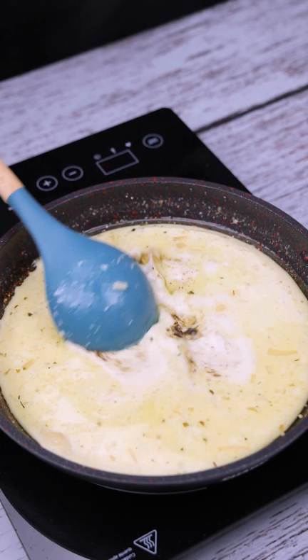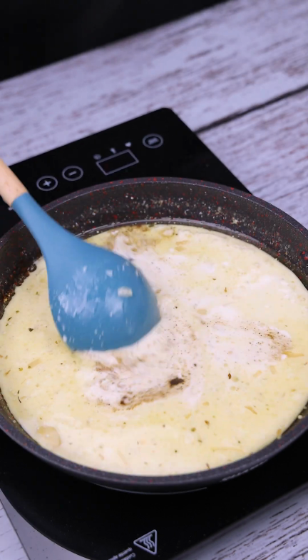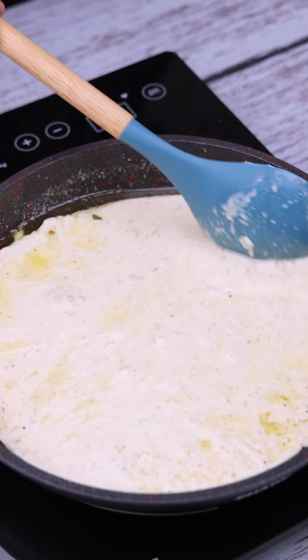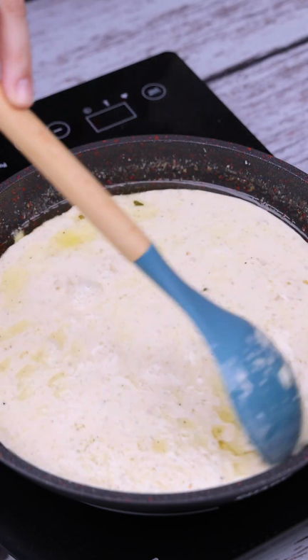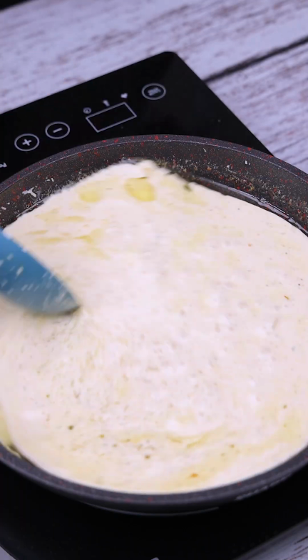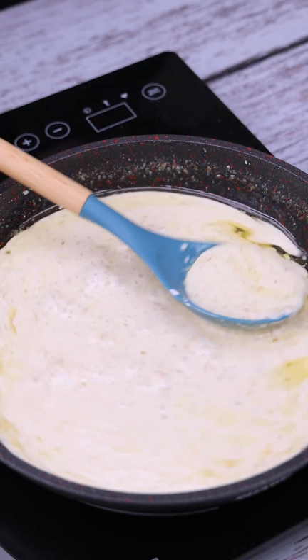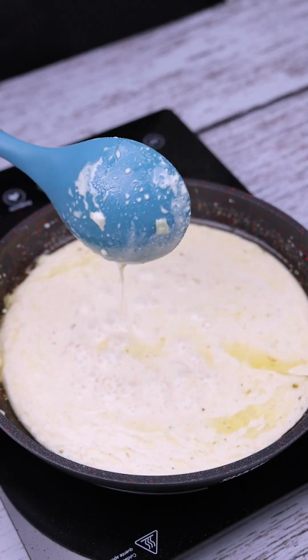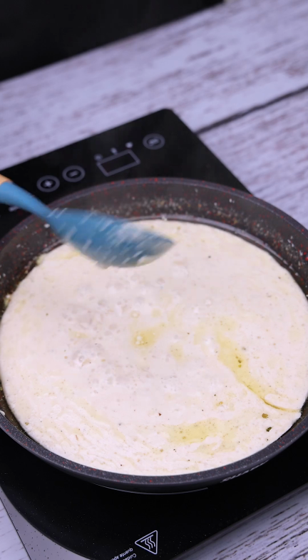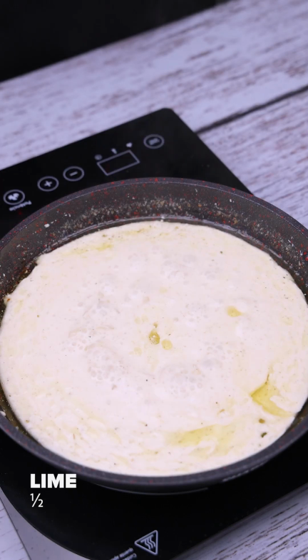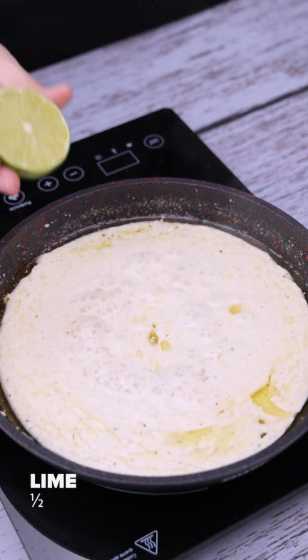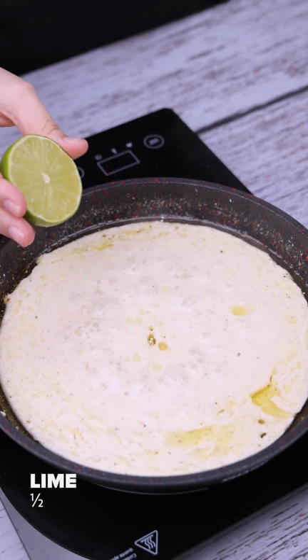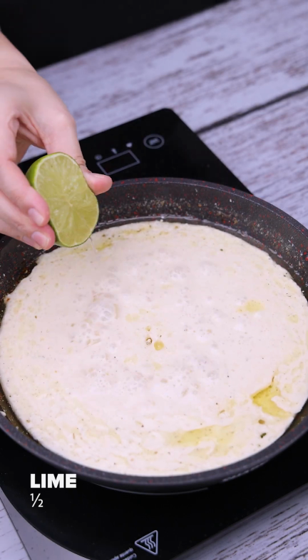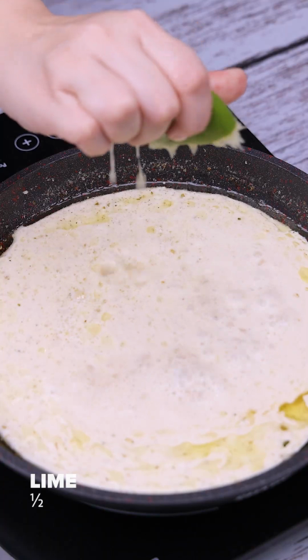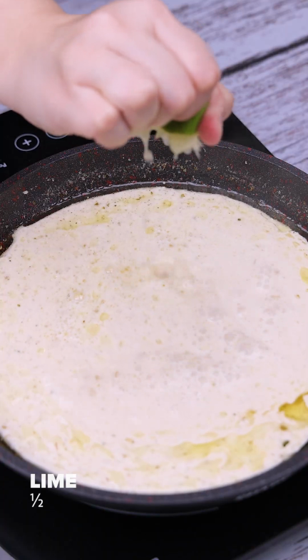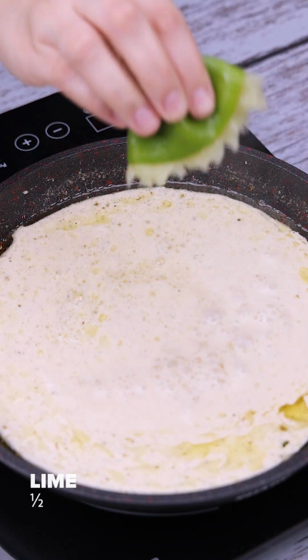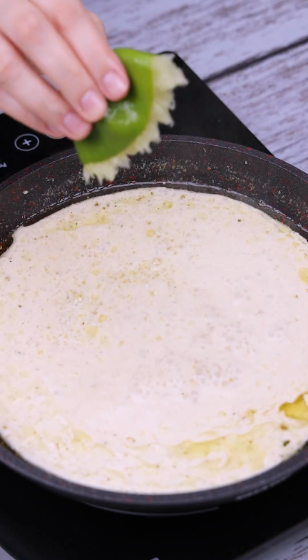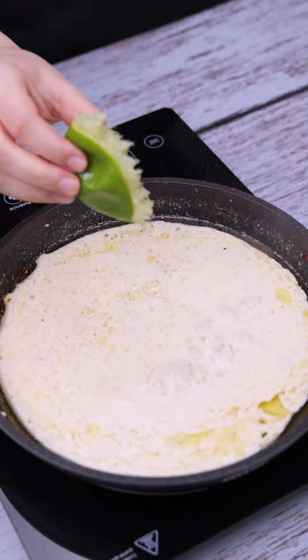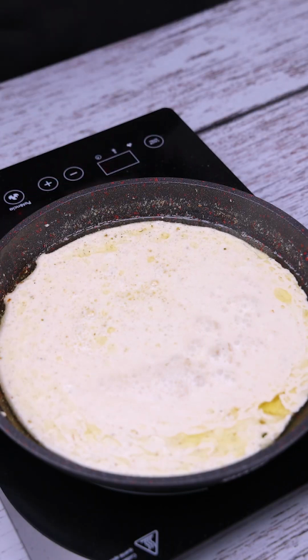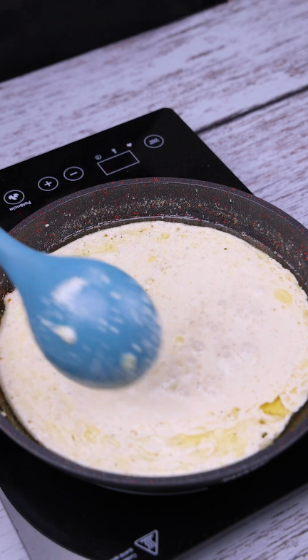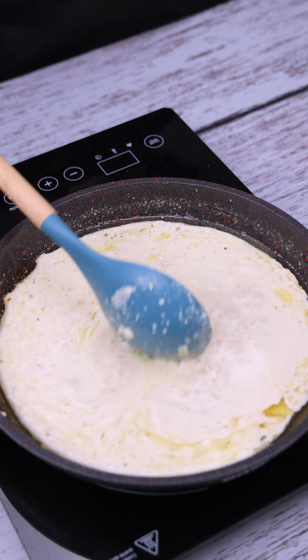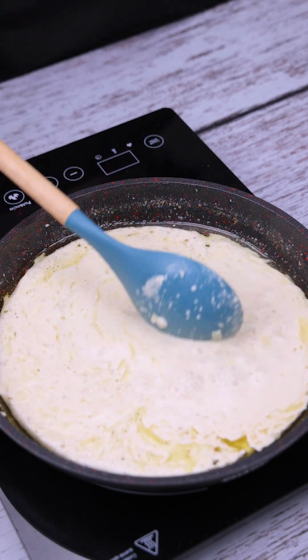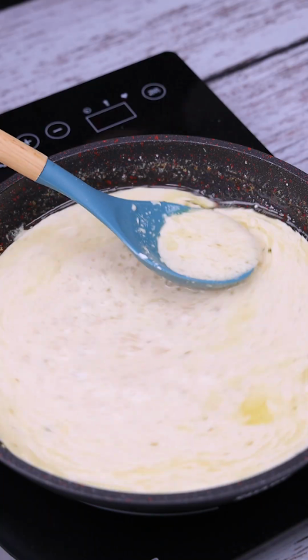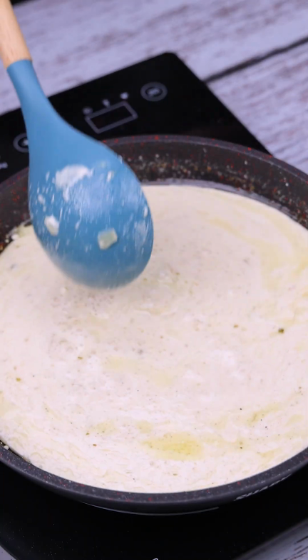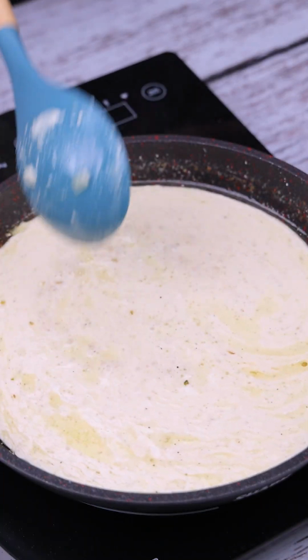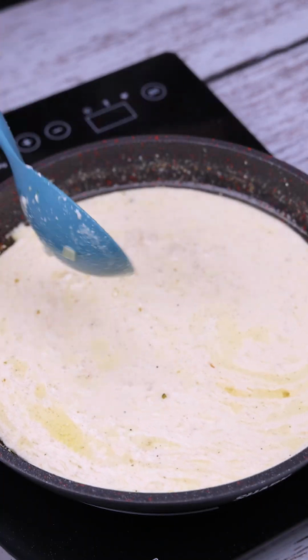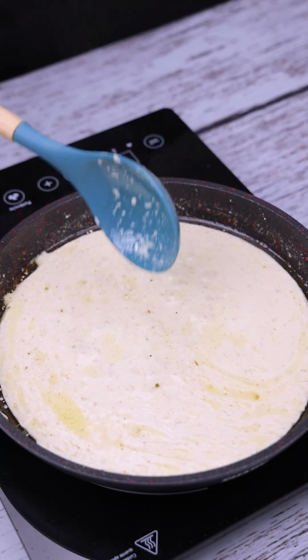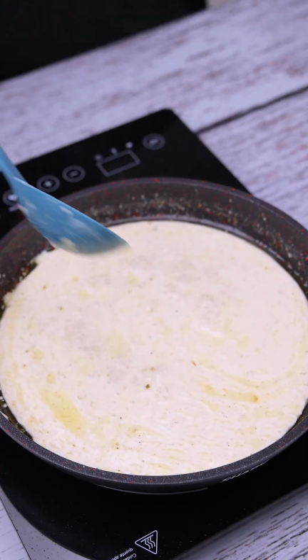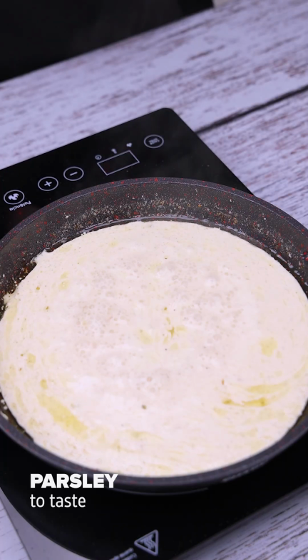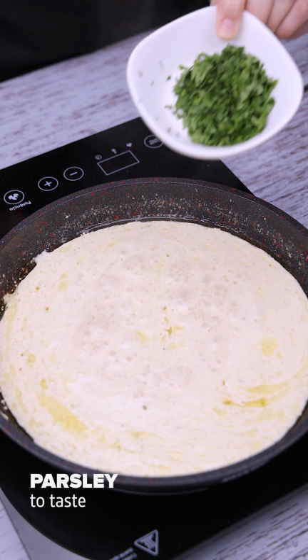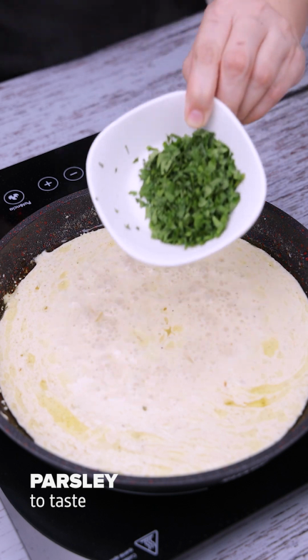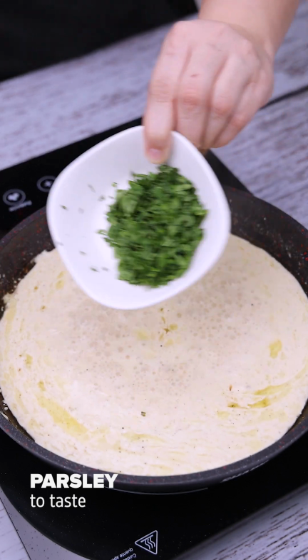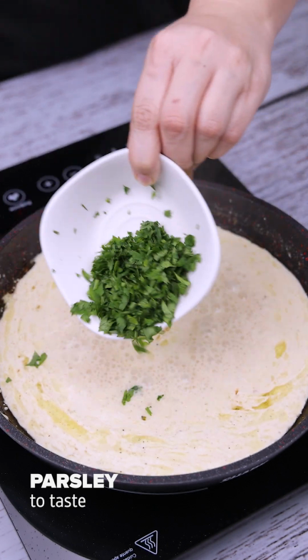This recipe is very delicious and fast. Now let's squeeze the juice from half a lime into the recipe. And also, let's add parsley to taste.